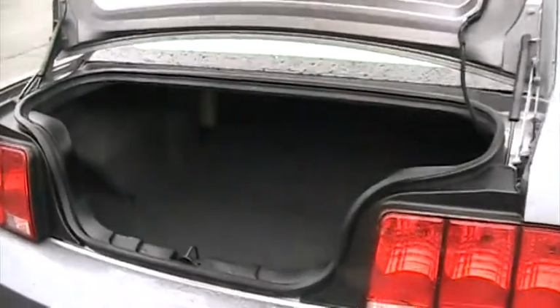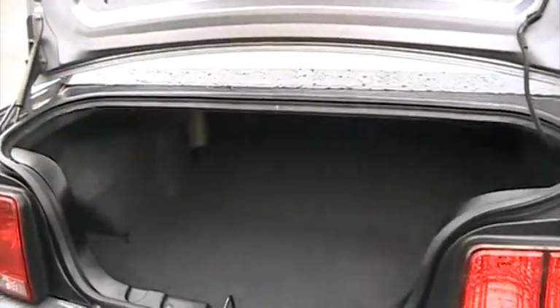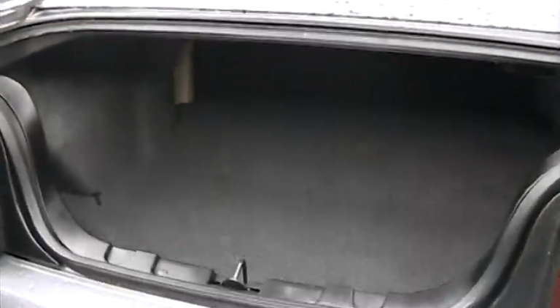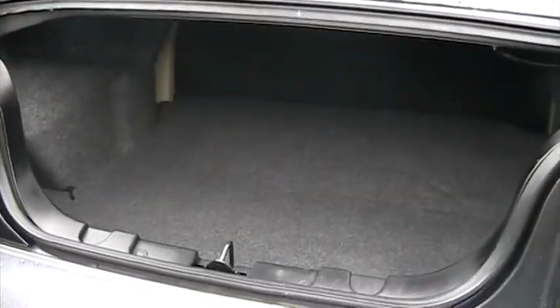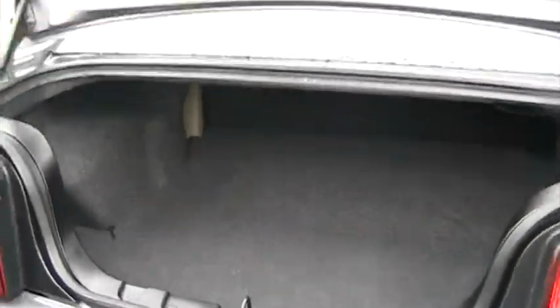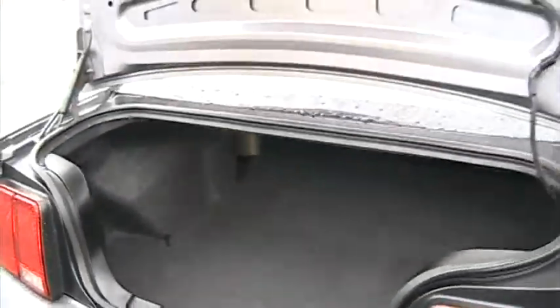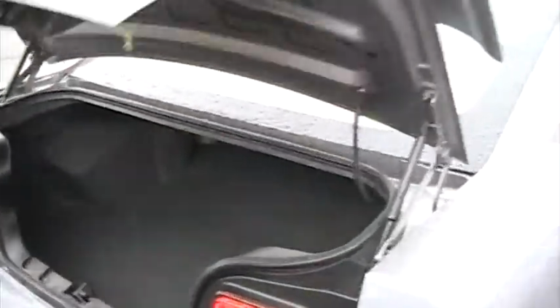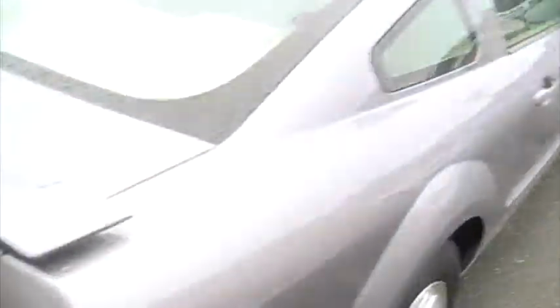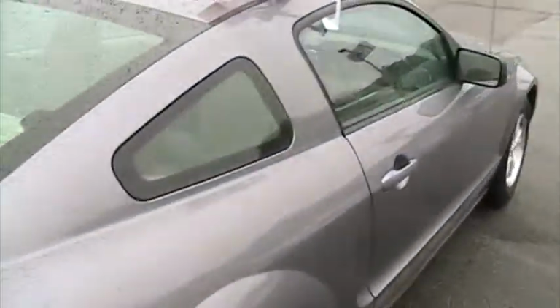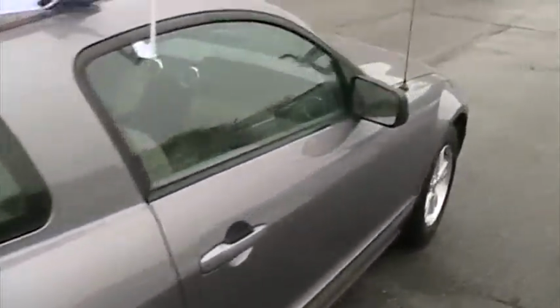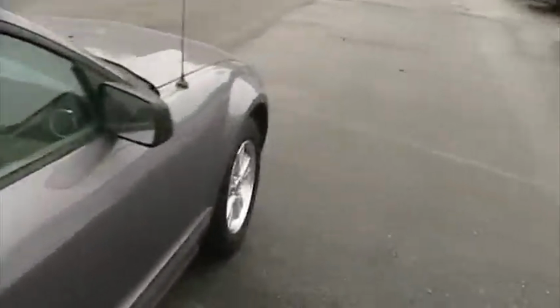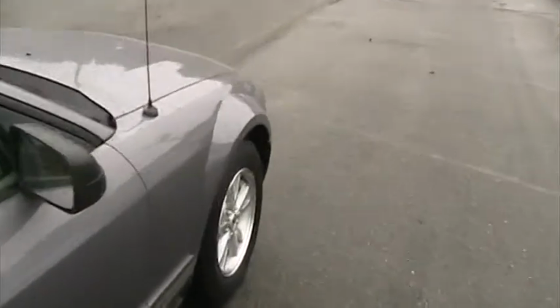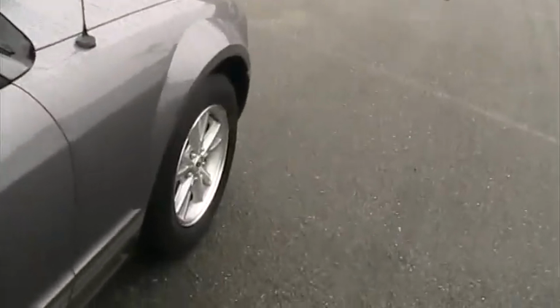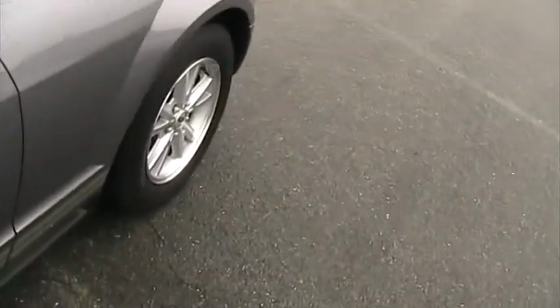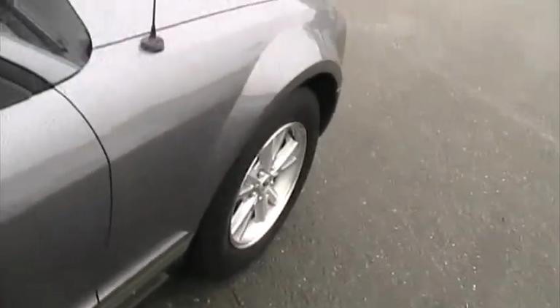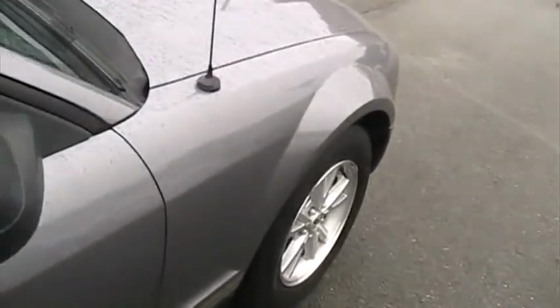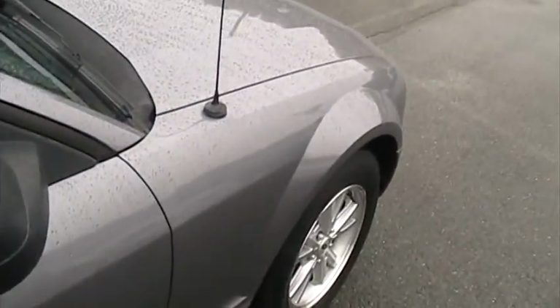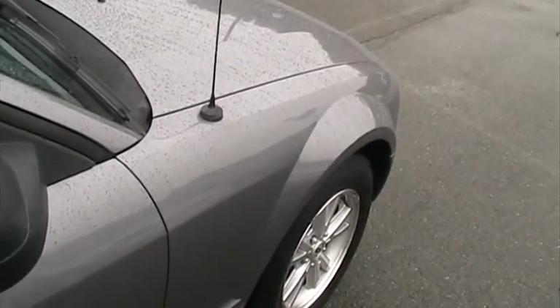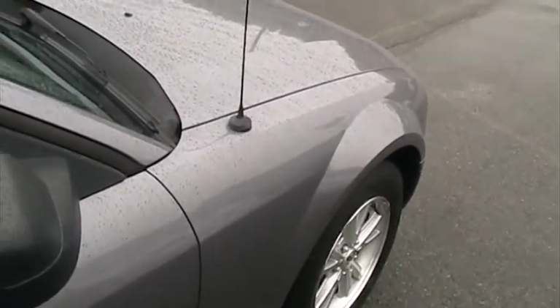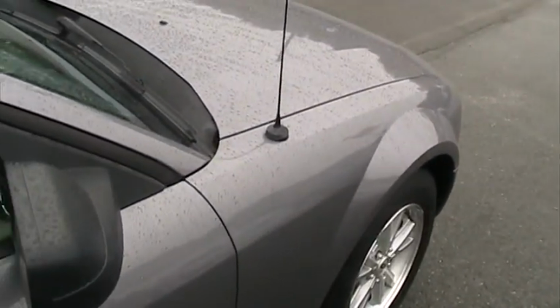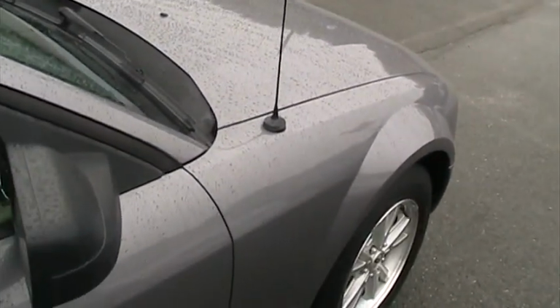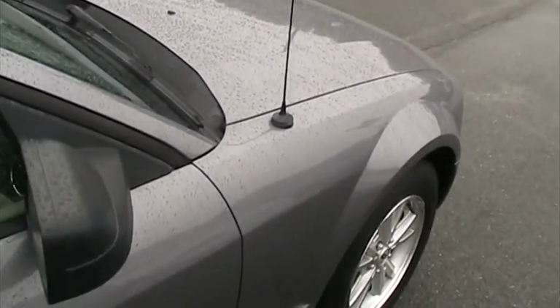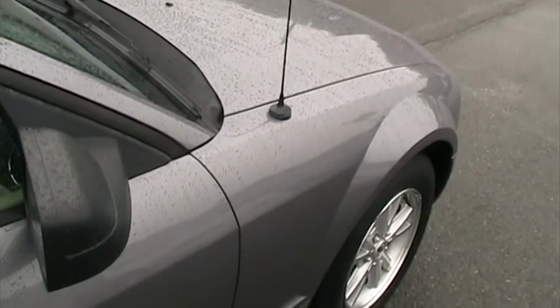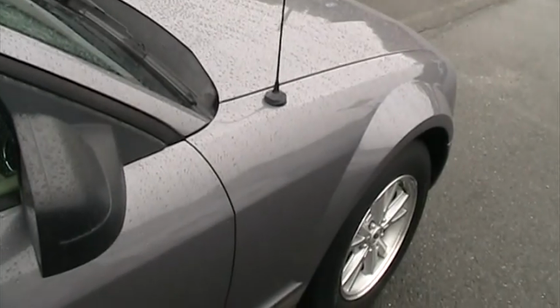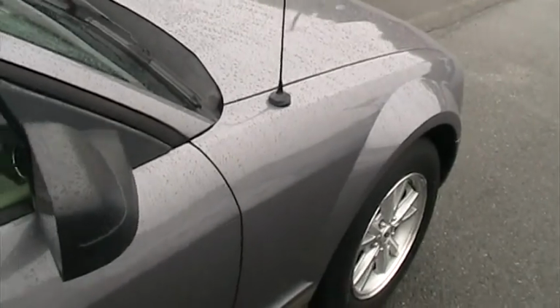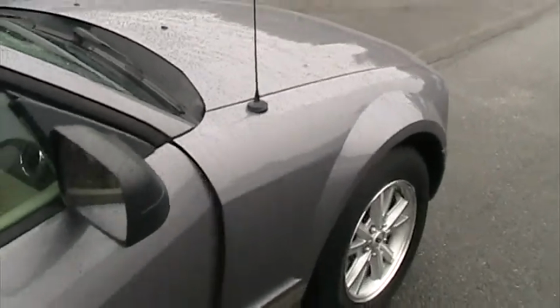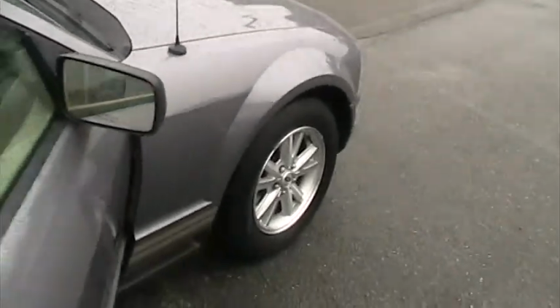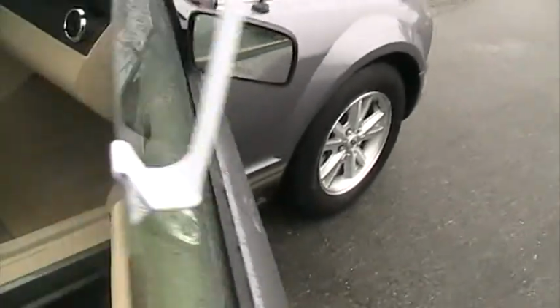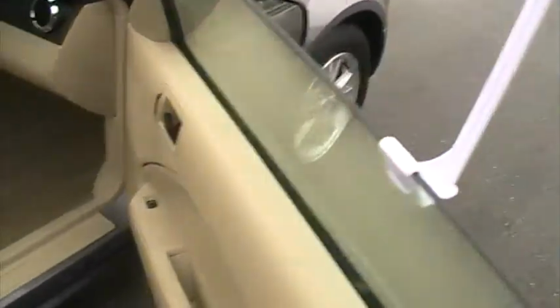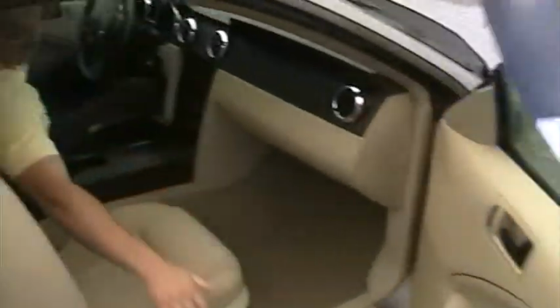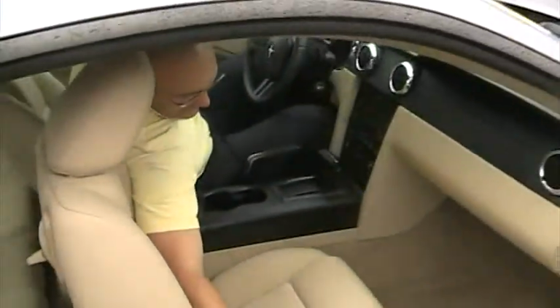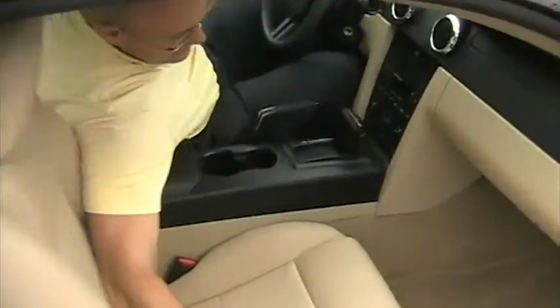Lots of trunk space inside of this. Come on inside — locking out my camera guy.